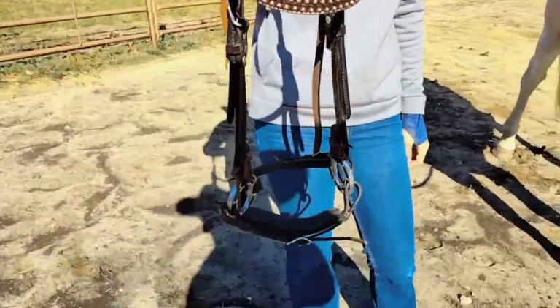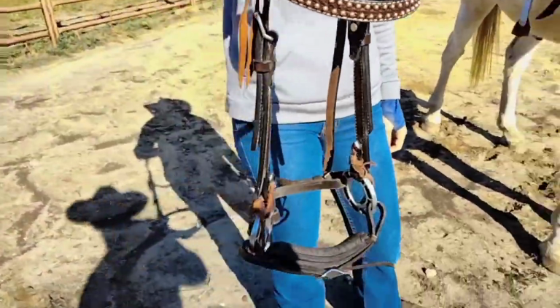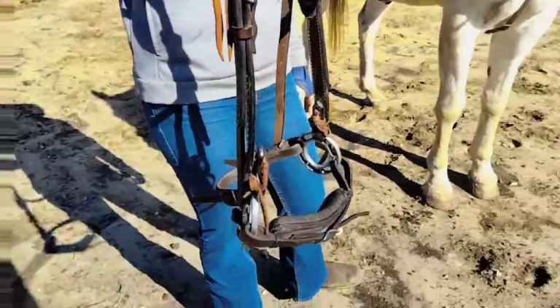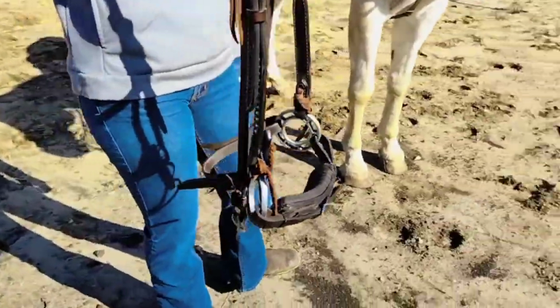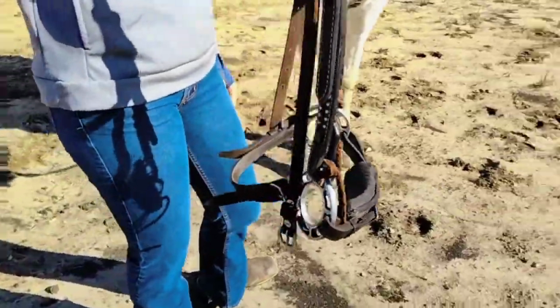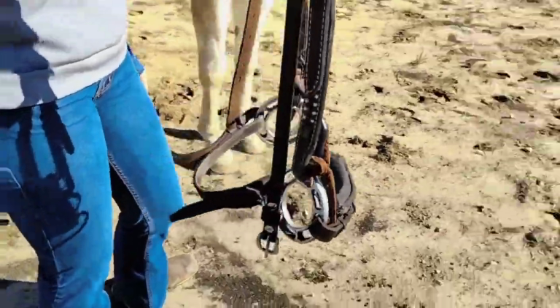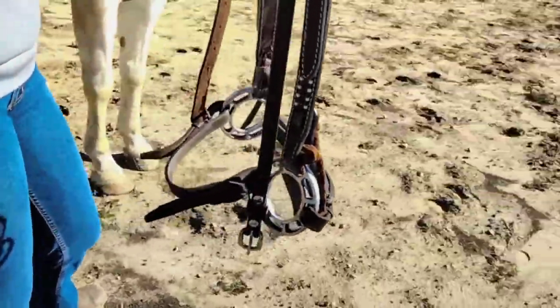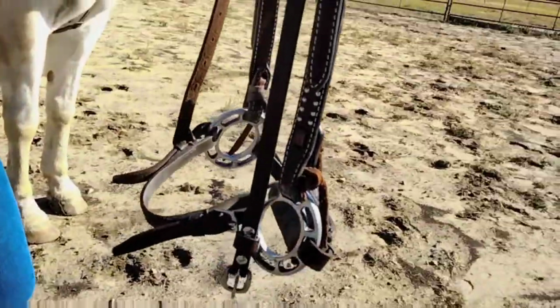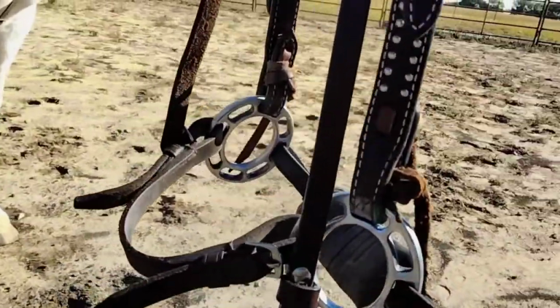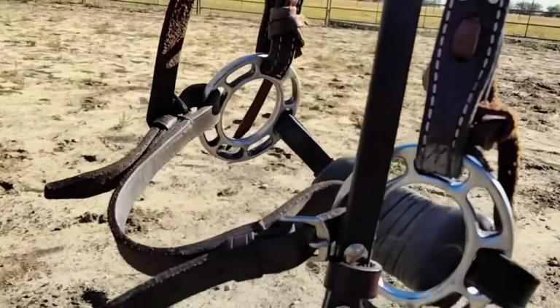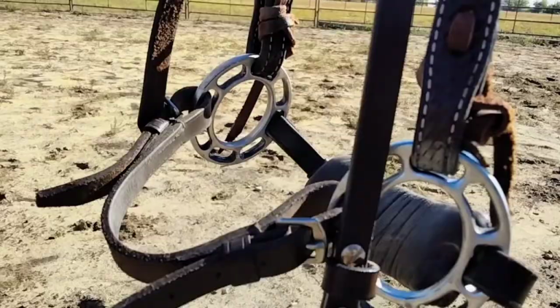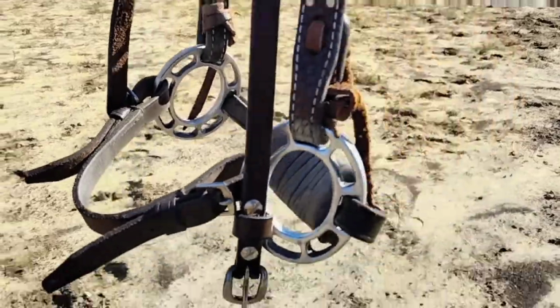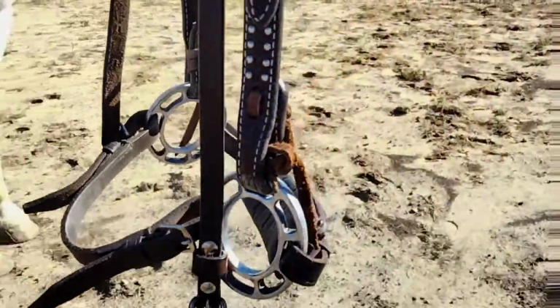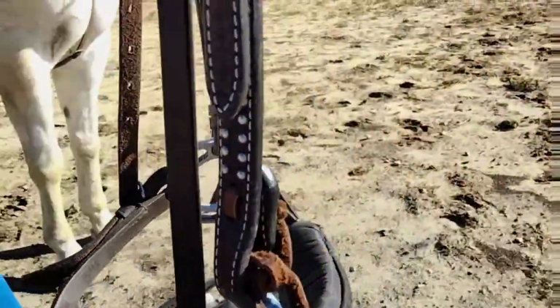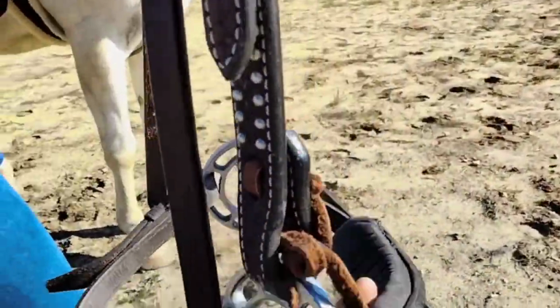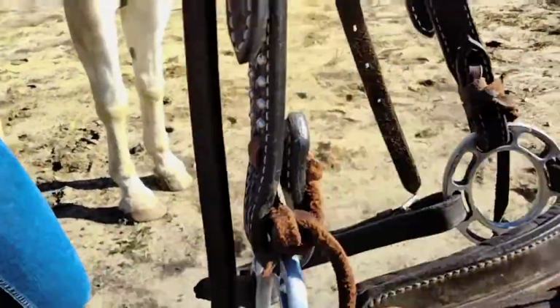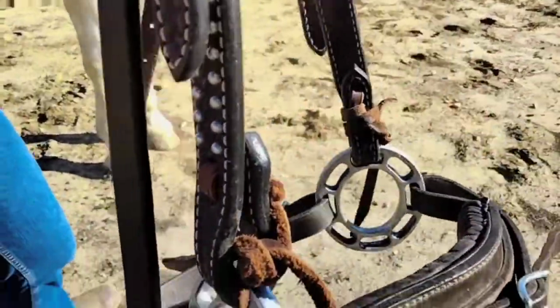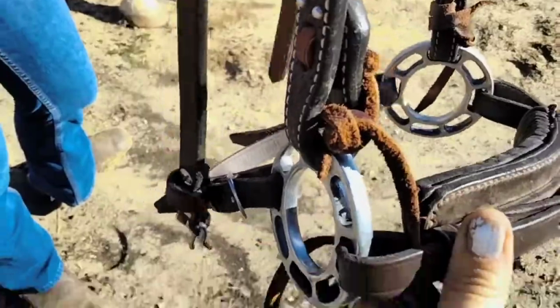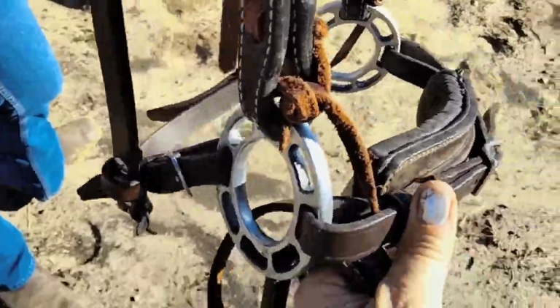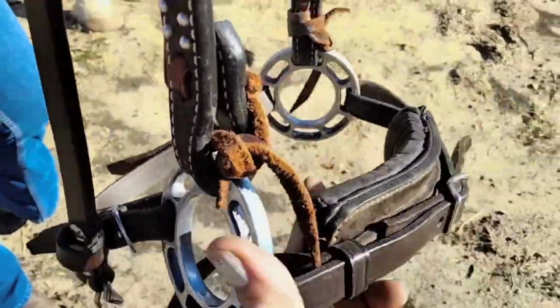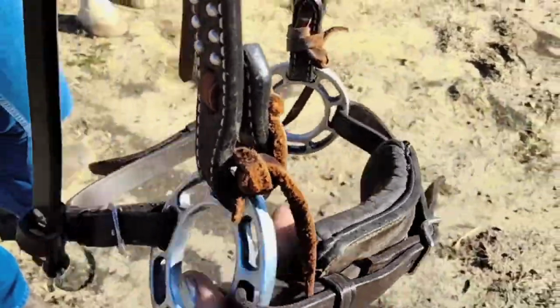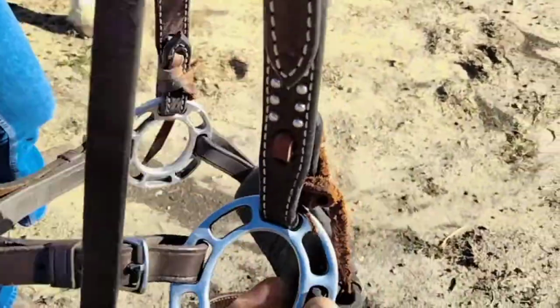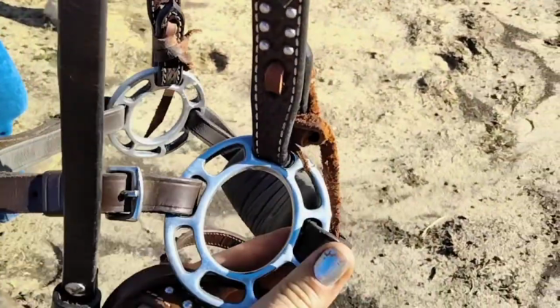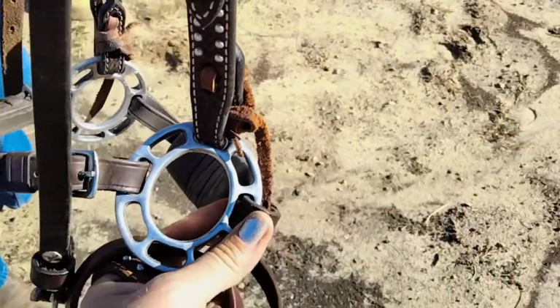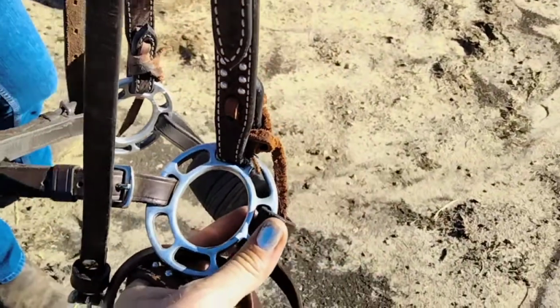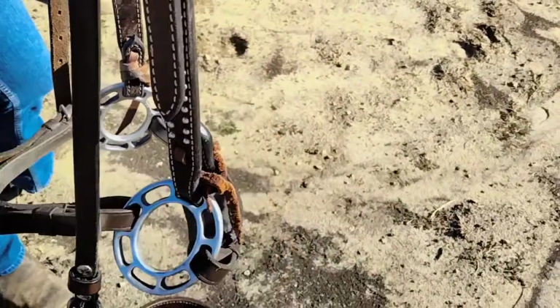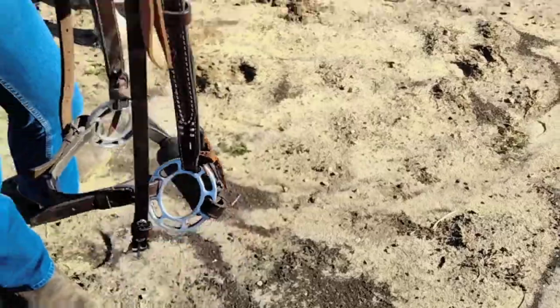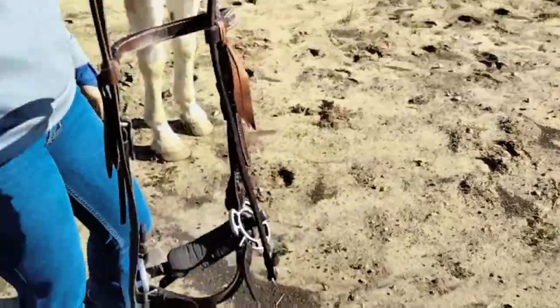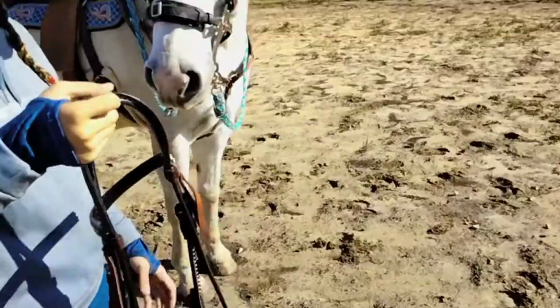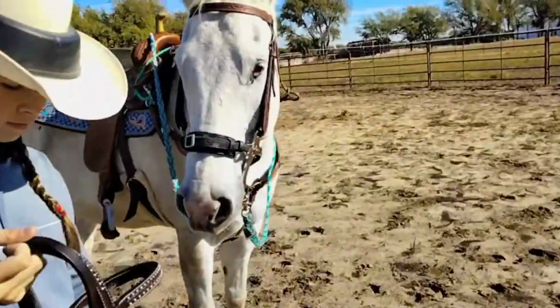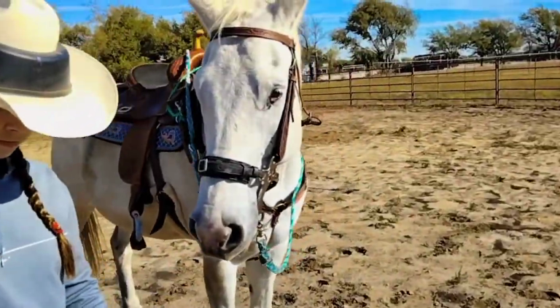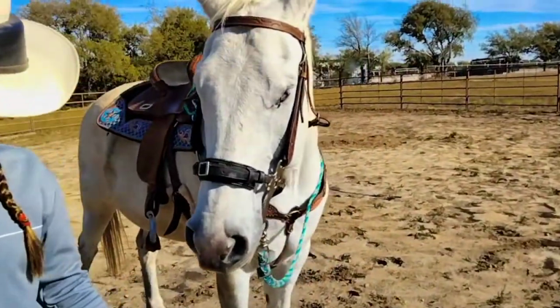This is the bridle we've been using. It is an Orbitless and we just don't like the way it slides around. It's really nice and soft here but it's just not attaching. So today we're going to try some alternatives.